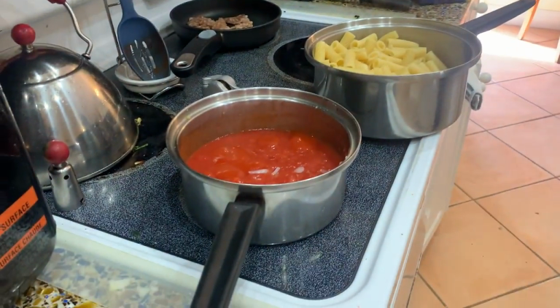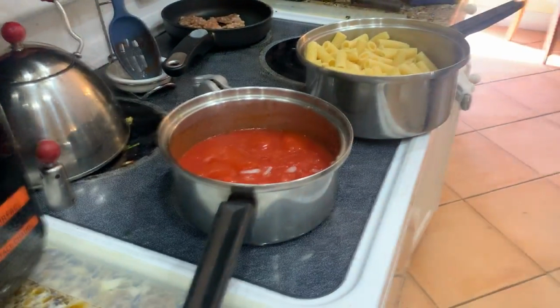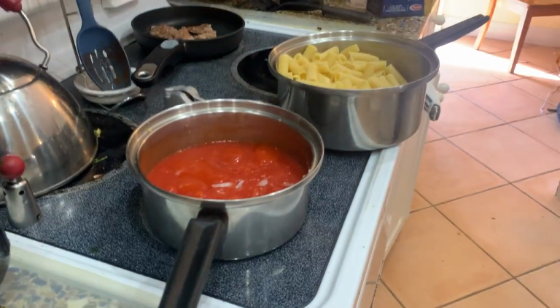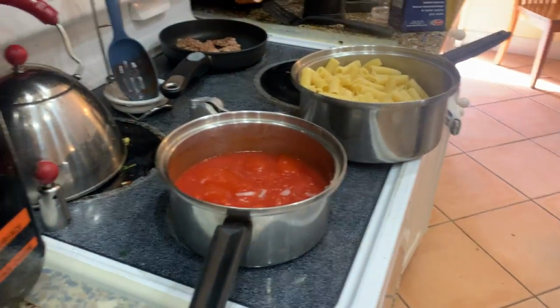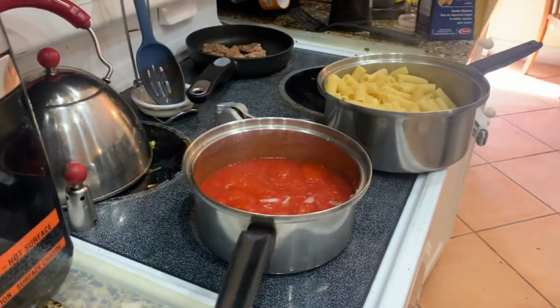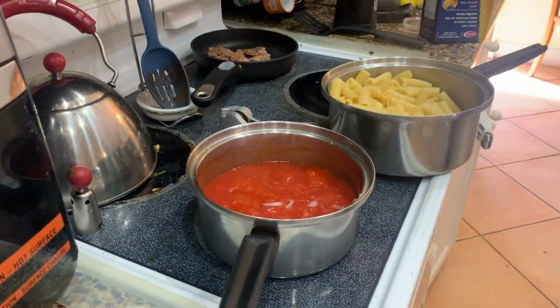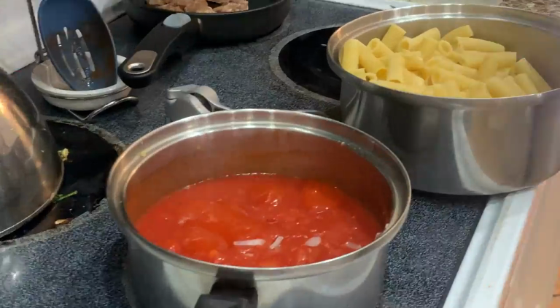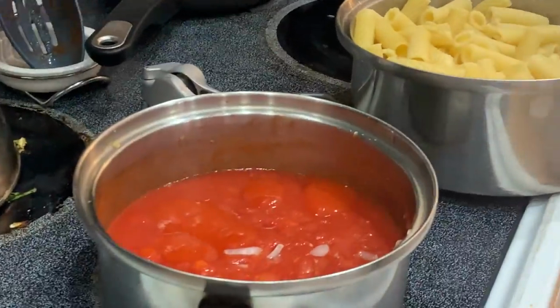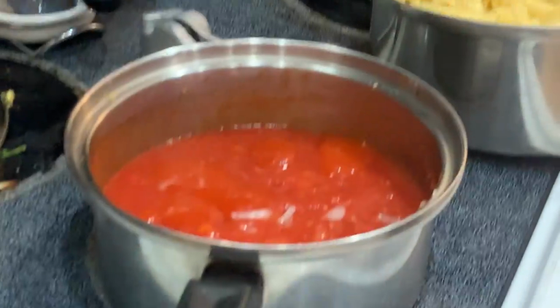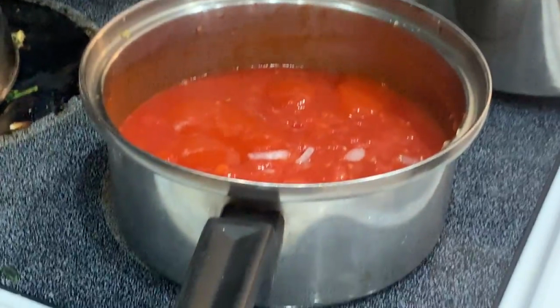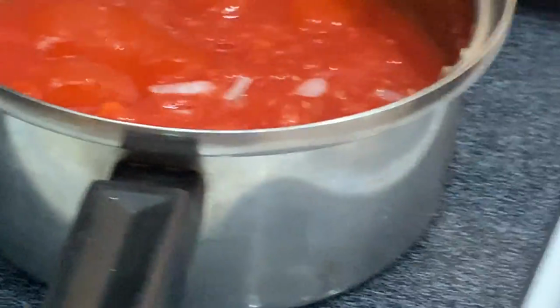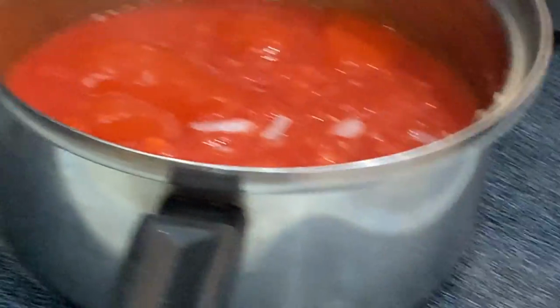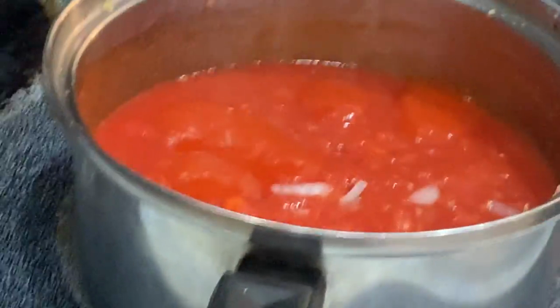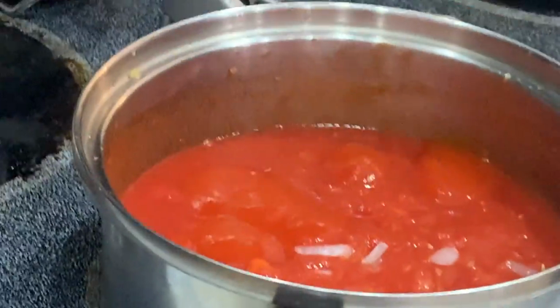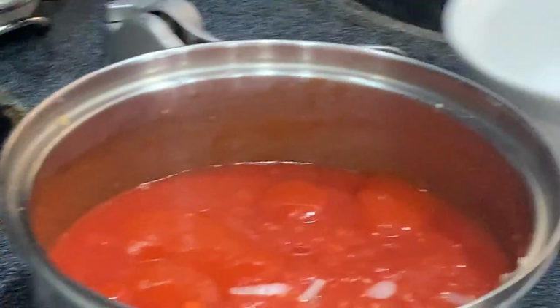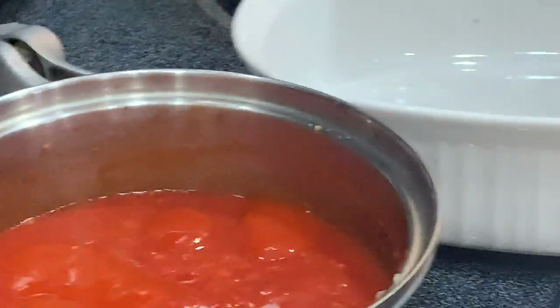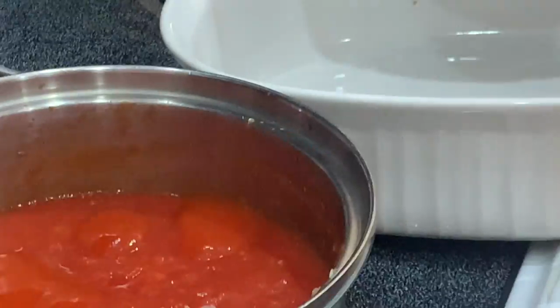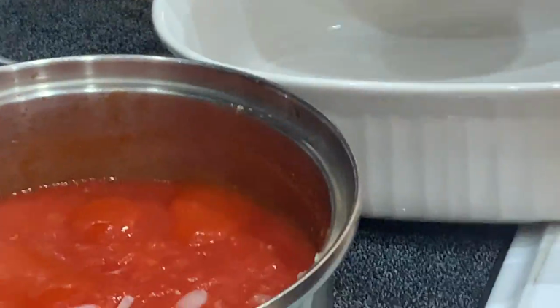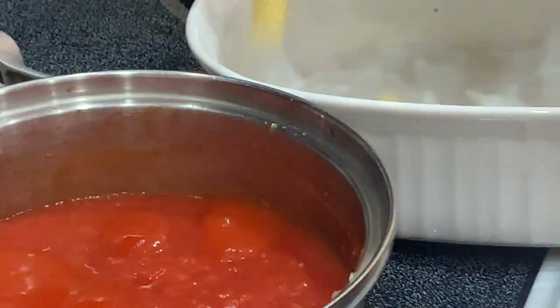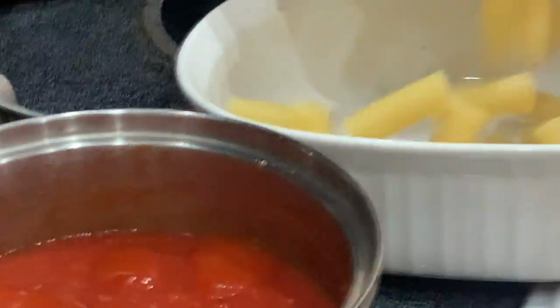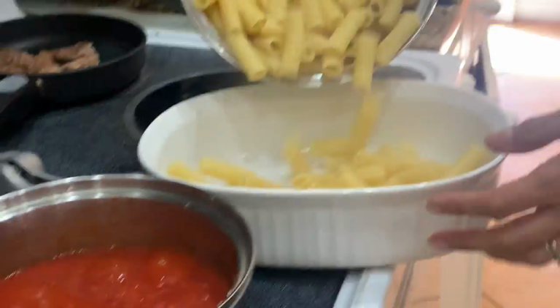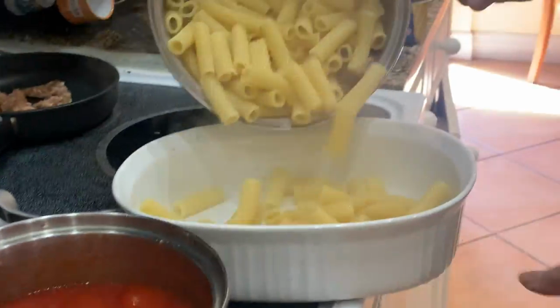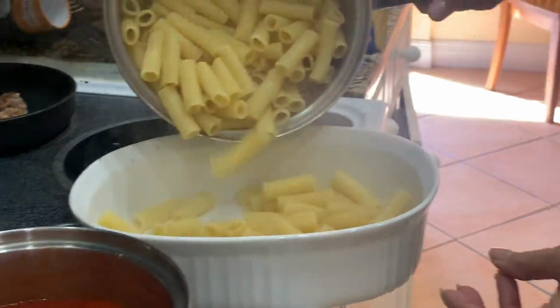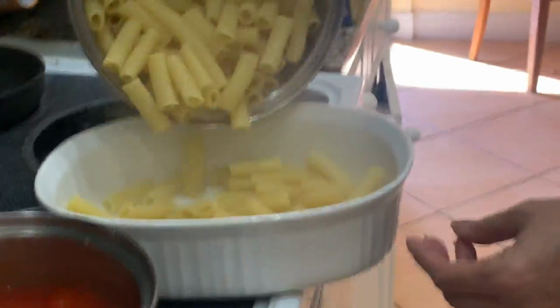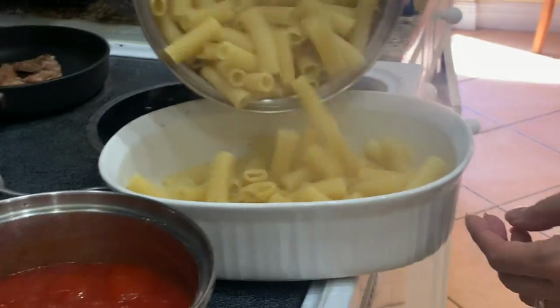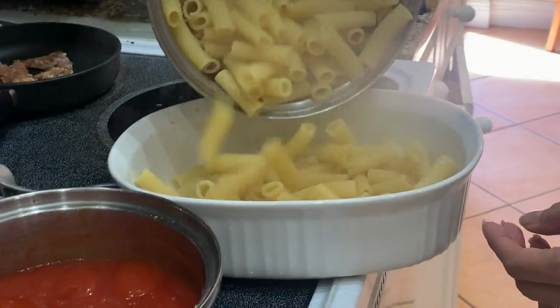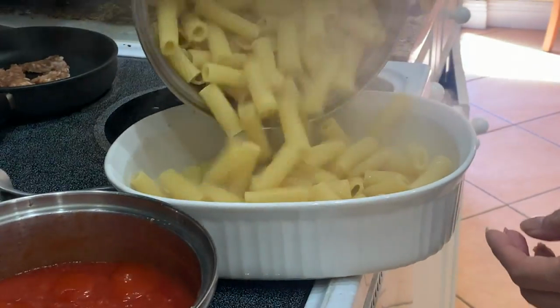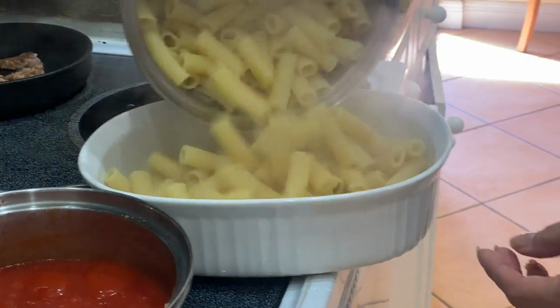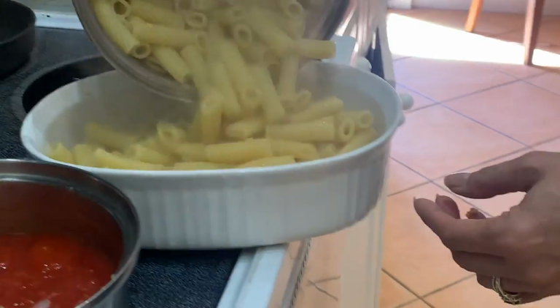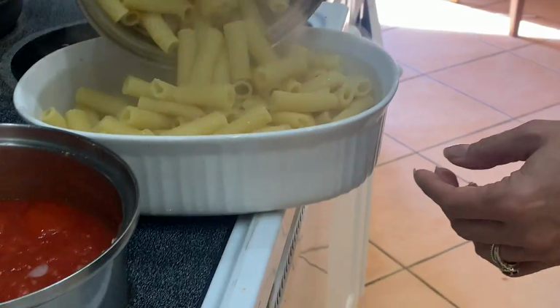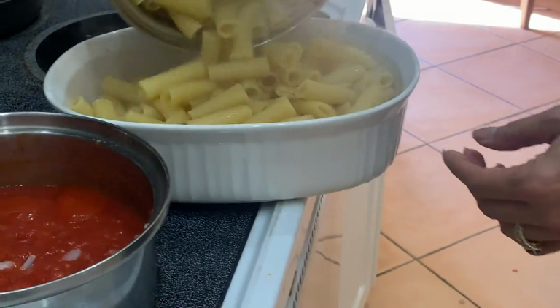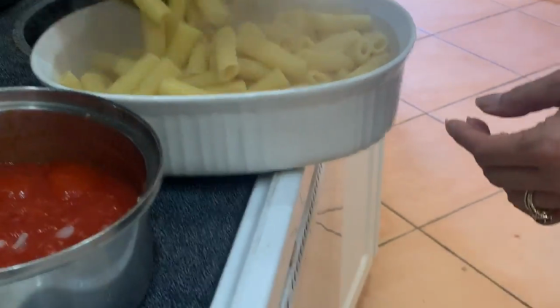The sauce is bubbling. I want to get your pasta — careful not to drop any on the floor.